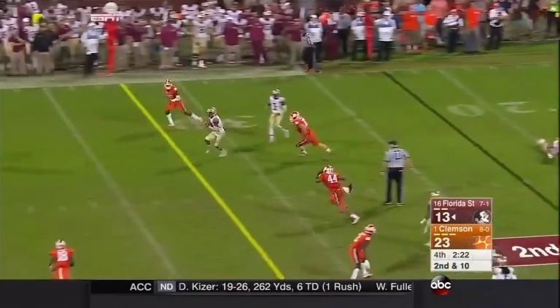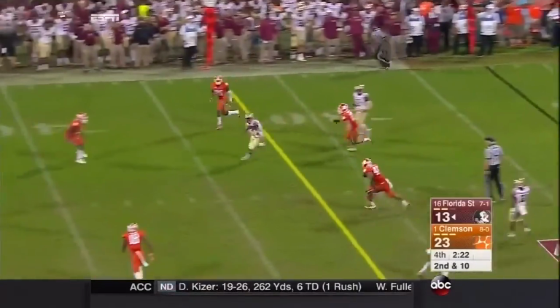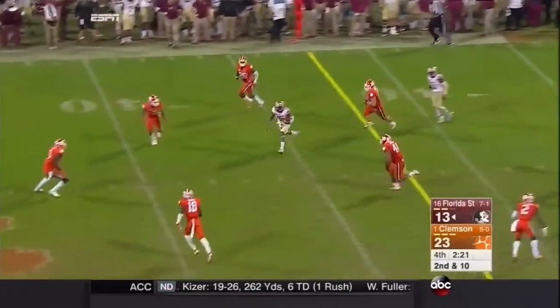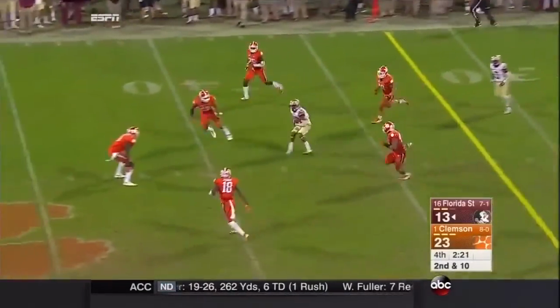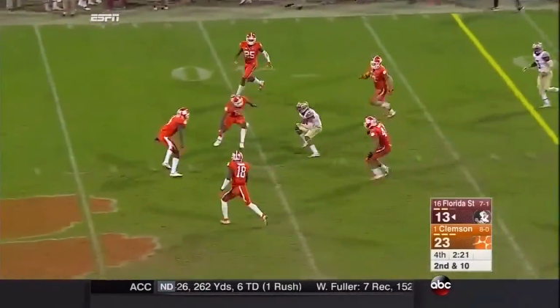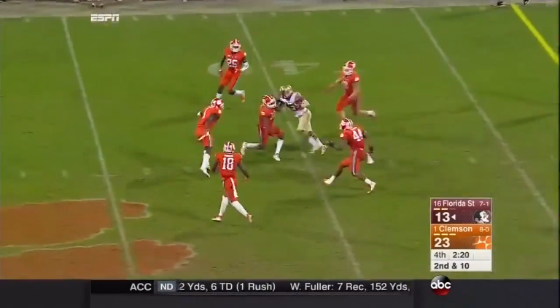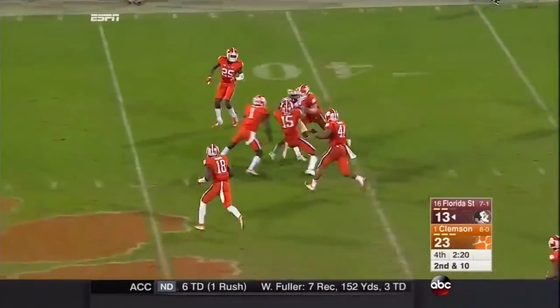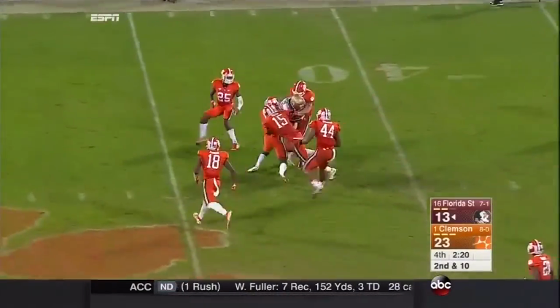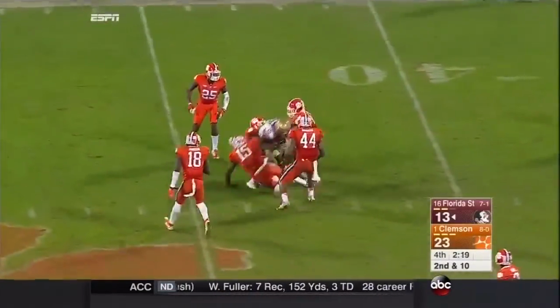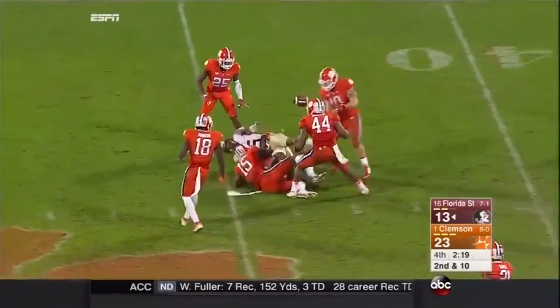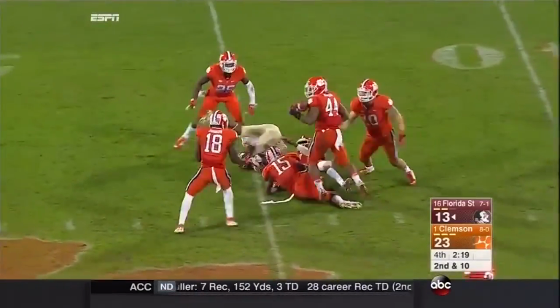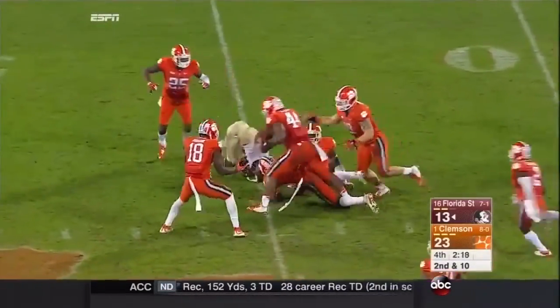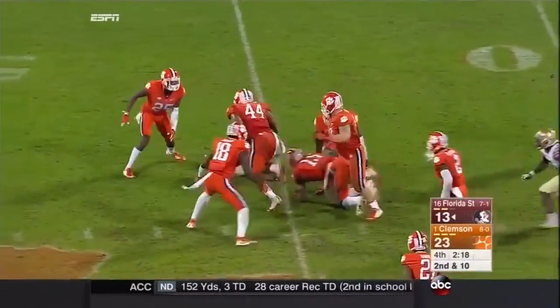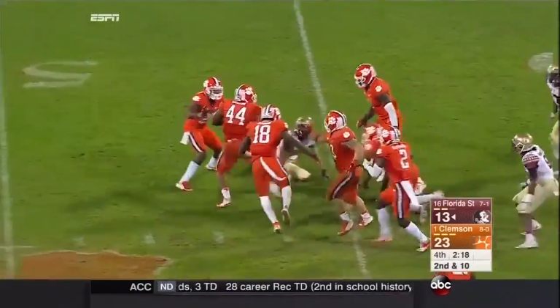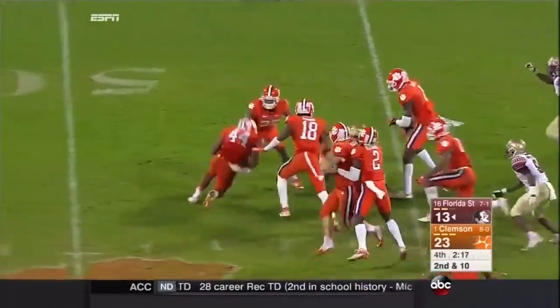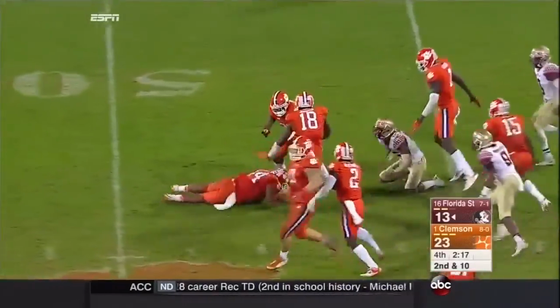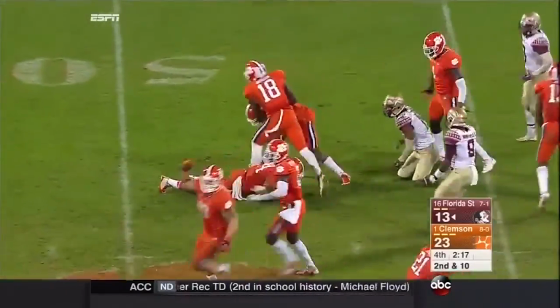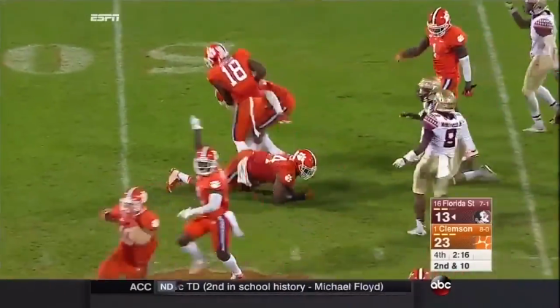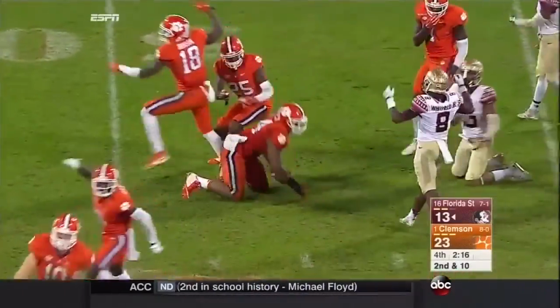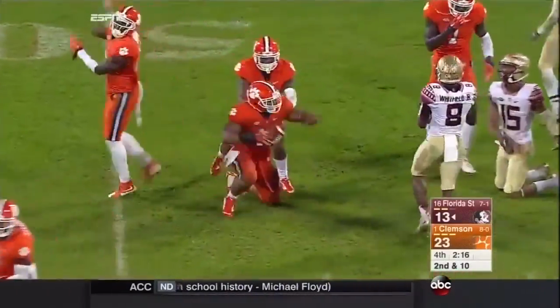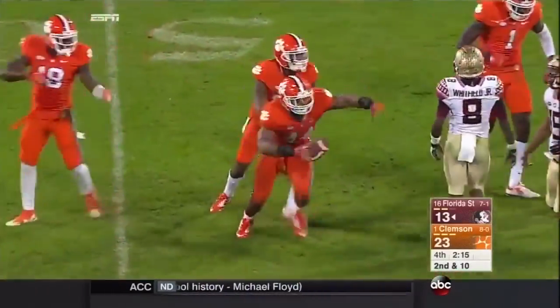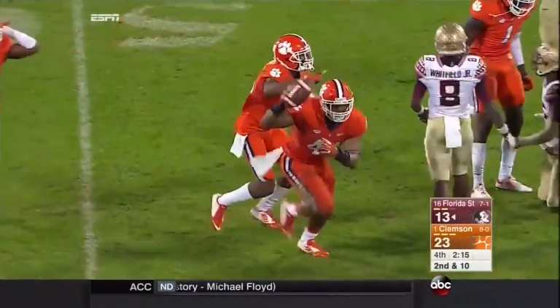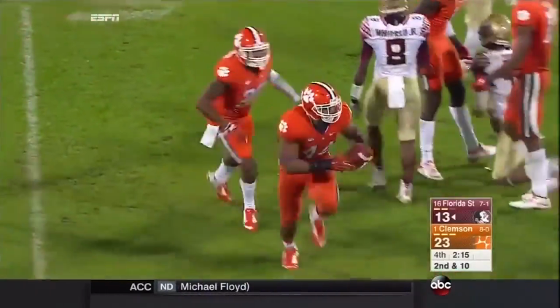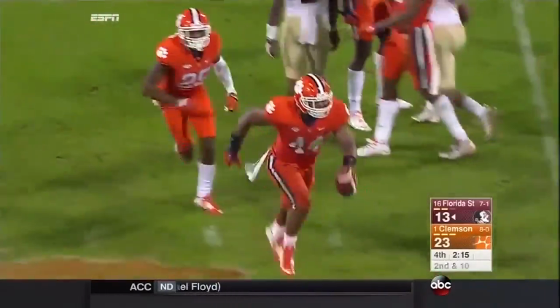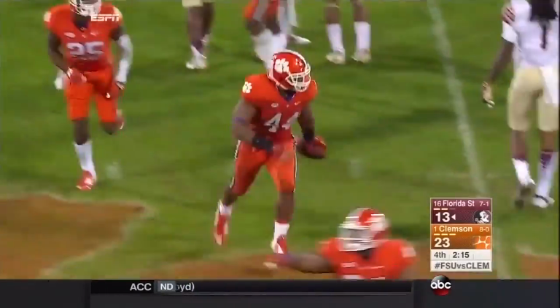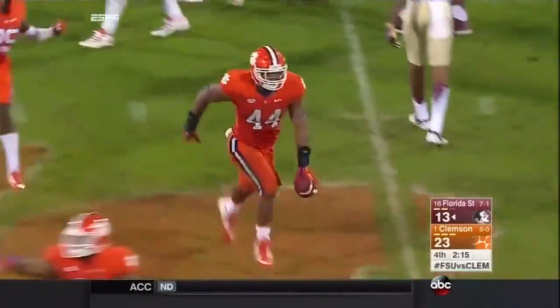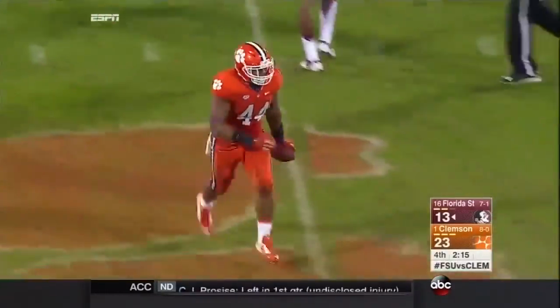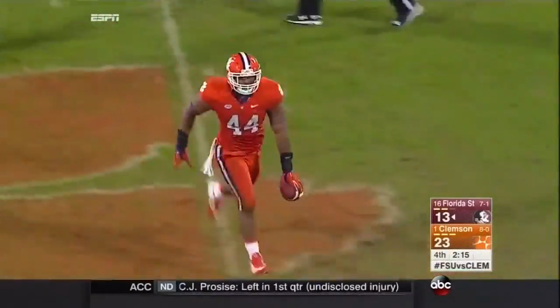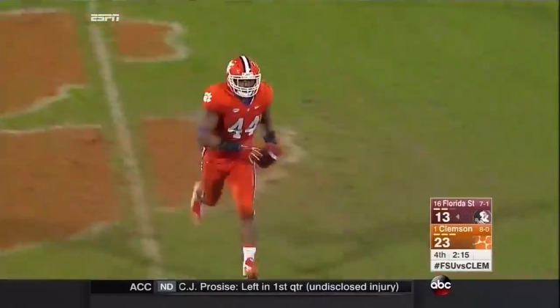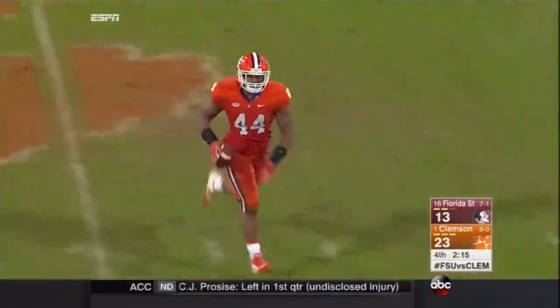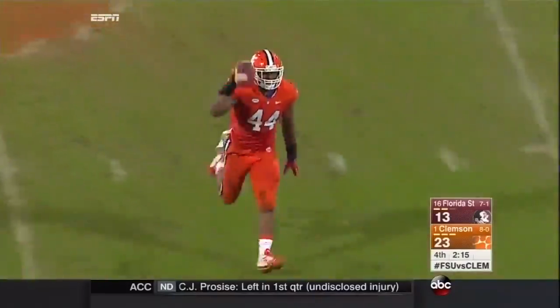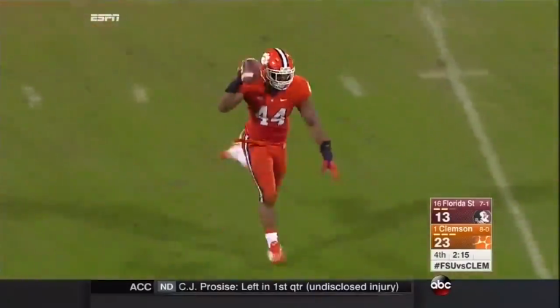Quick completion. And then off and running is Rudolph, who lost the ball — he's got it. He just took it away from him at the end of the play.